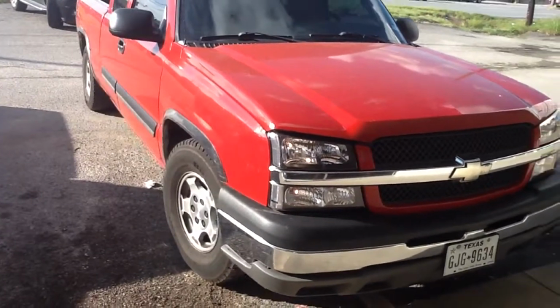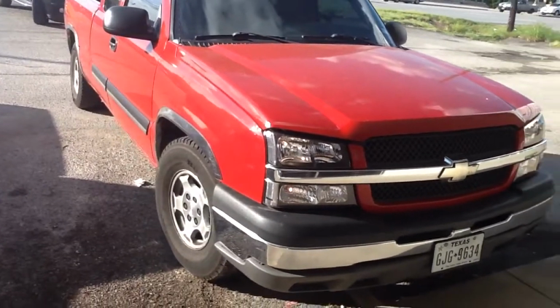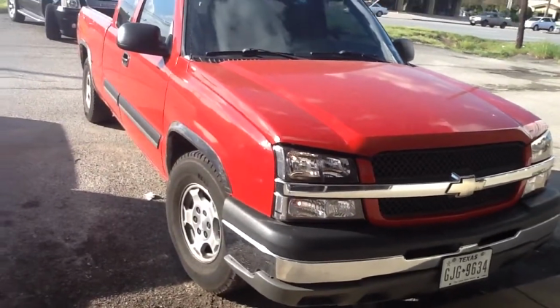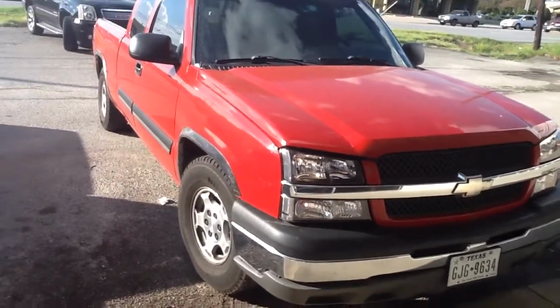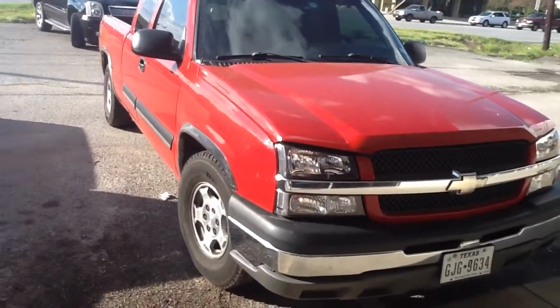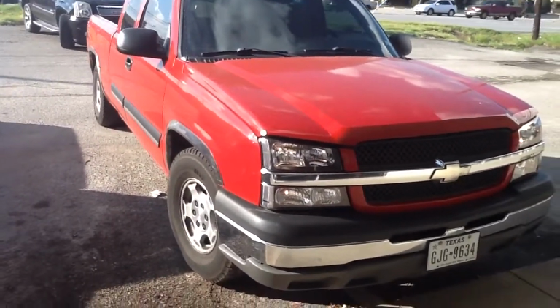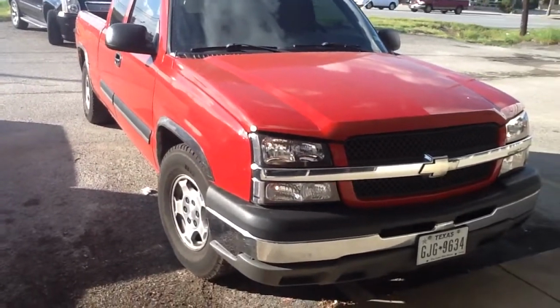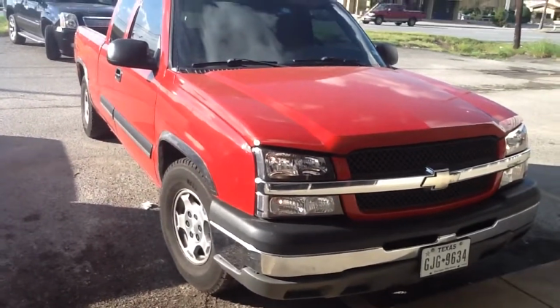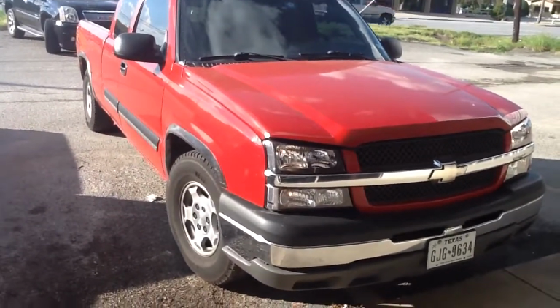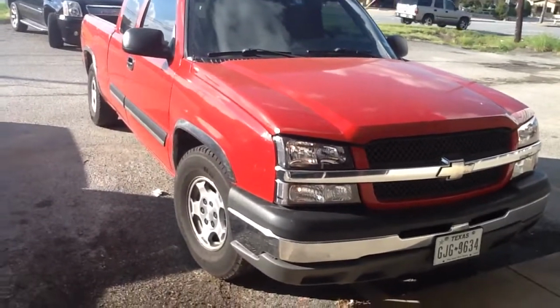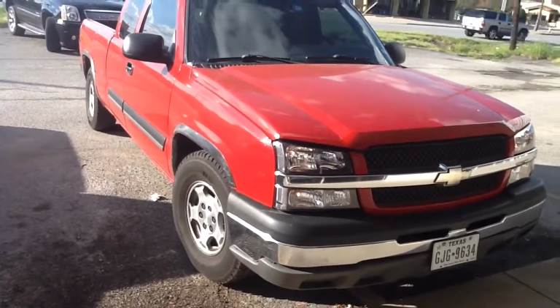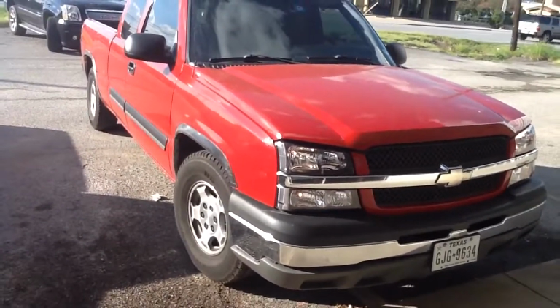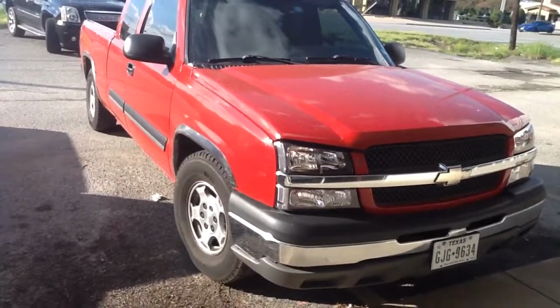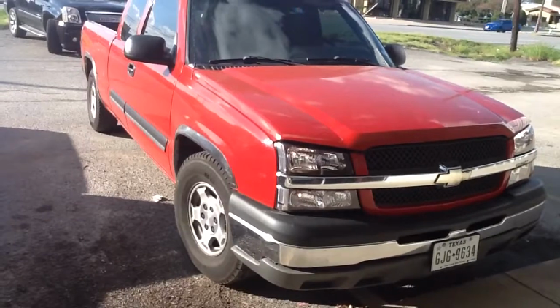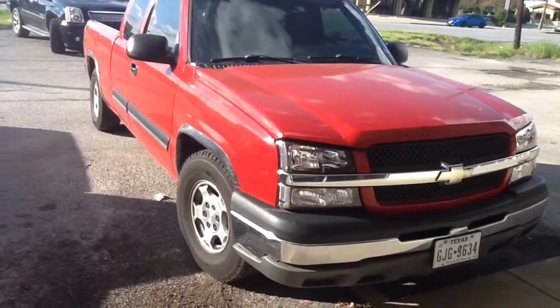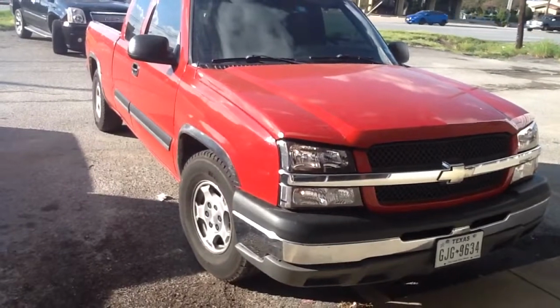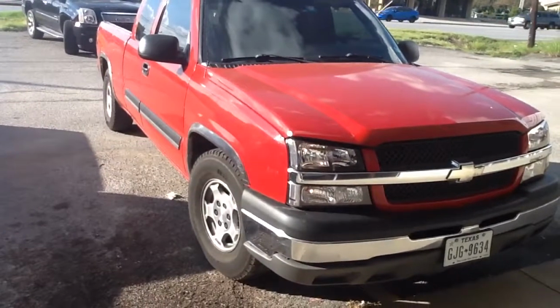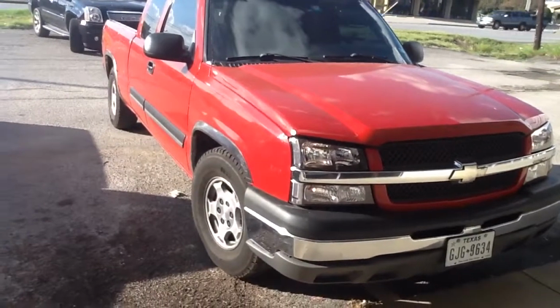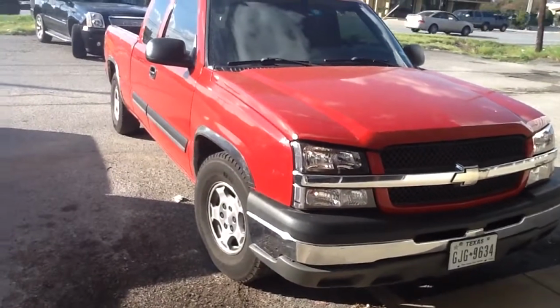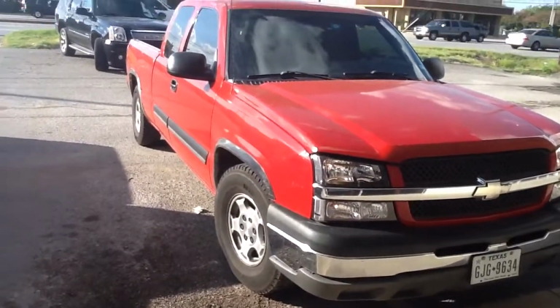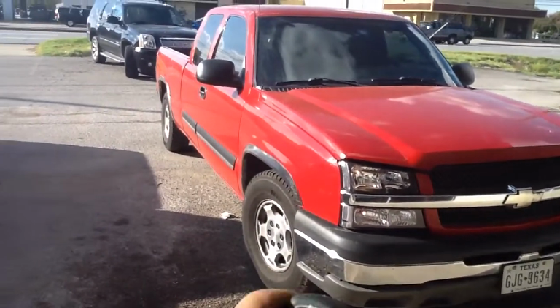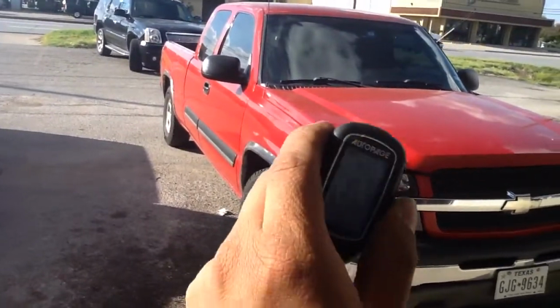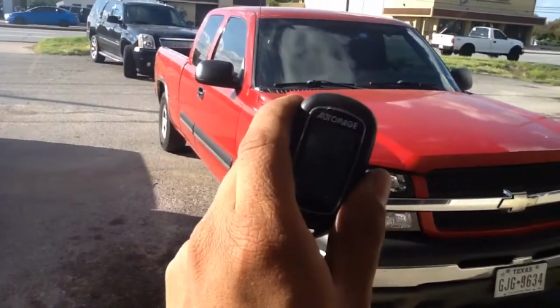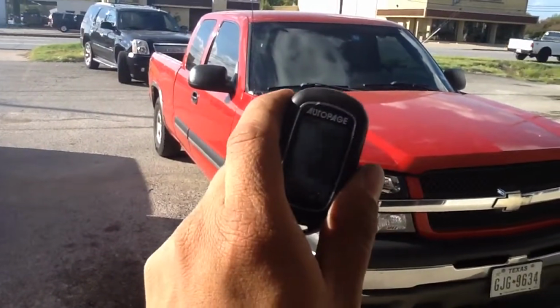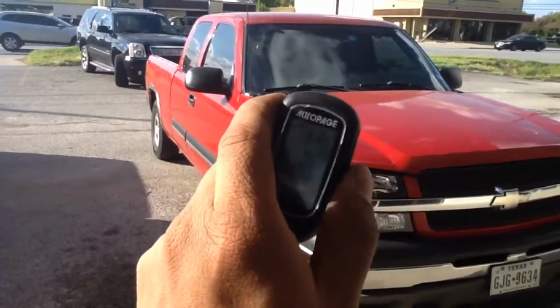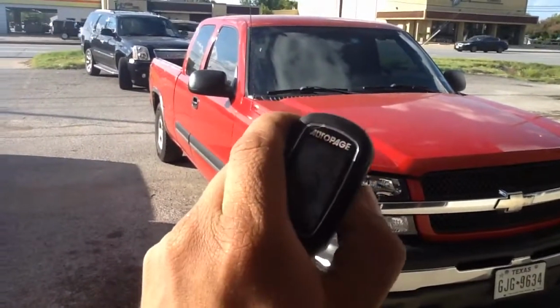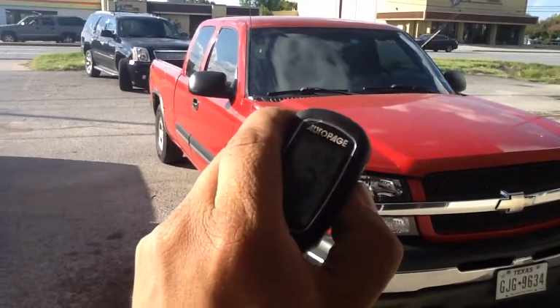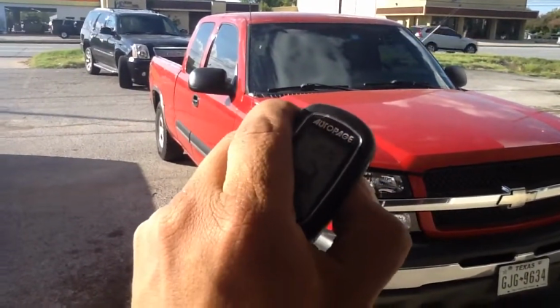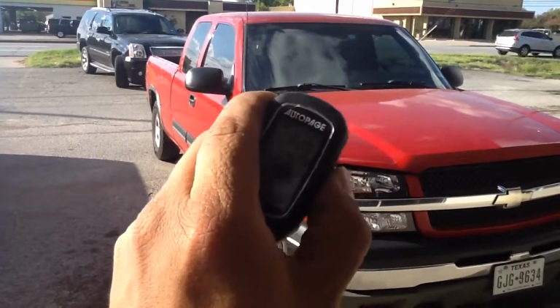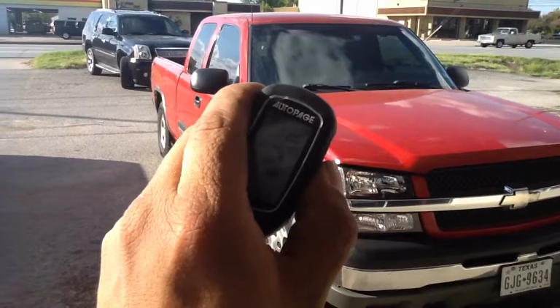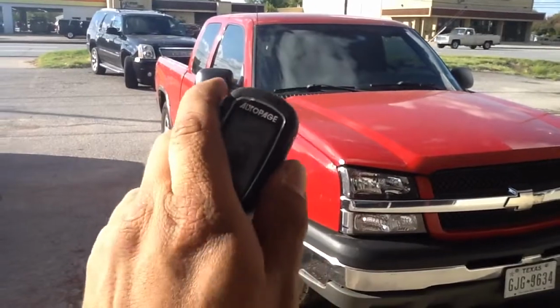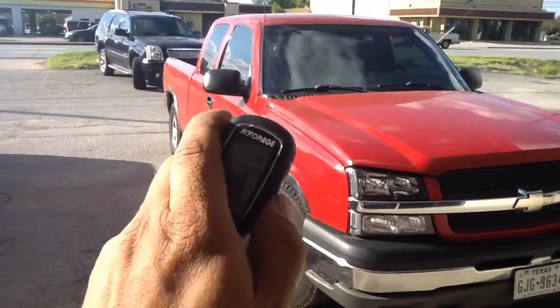Give us a call, set up an appointment — 214-320-5500. The Auto Page remote start alarm with the quarter-mile pager.